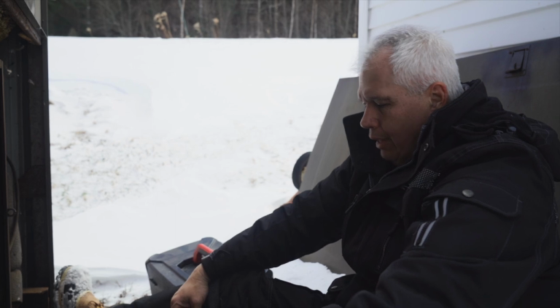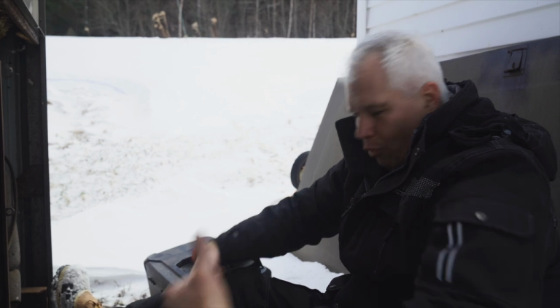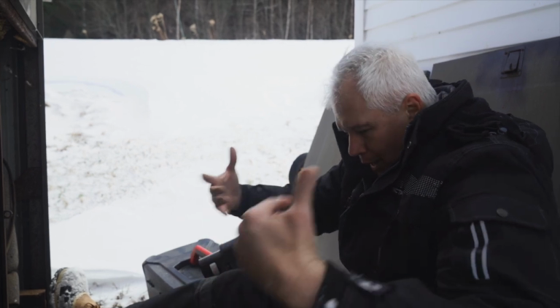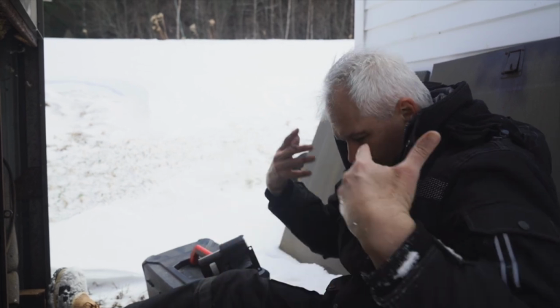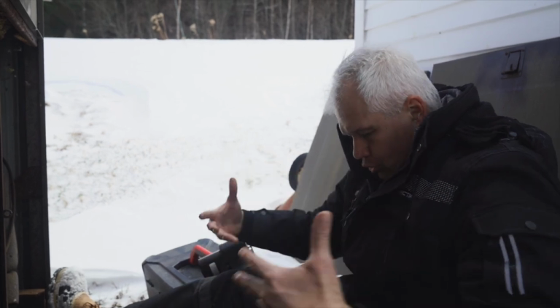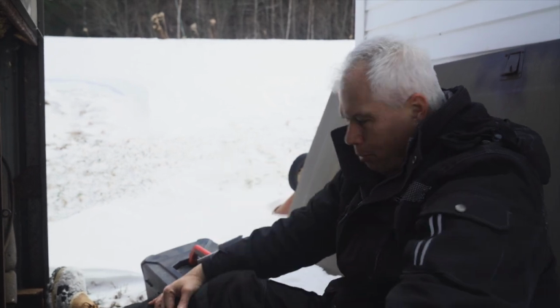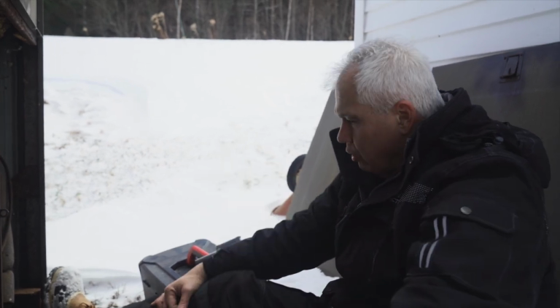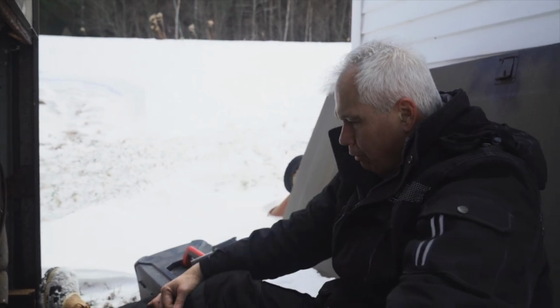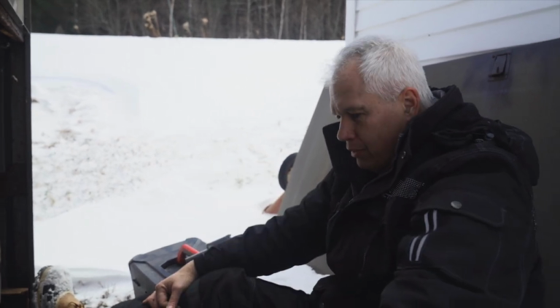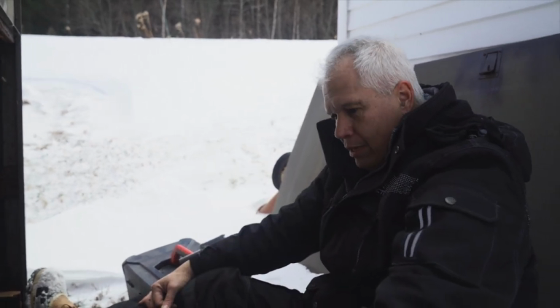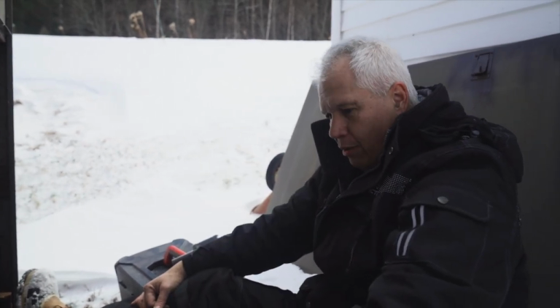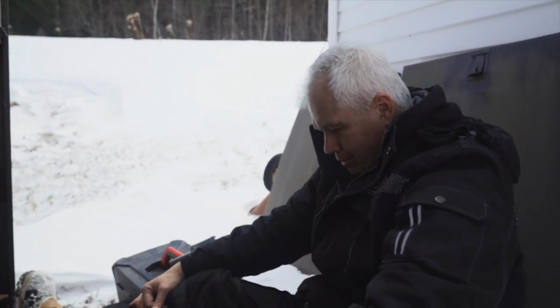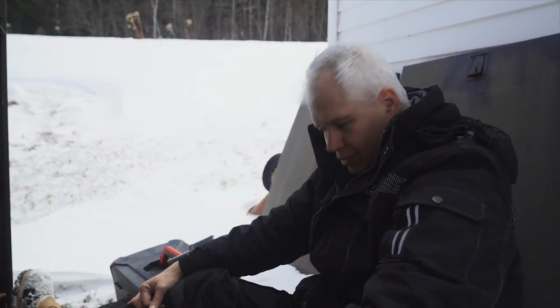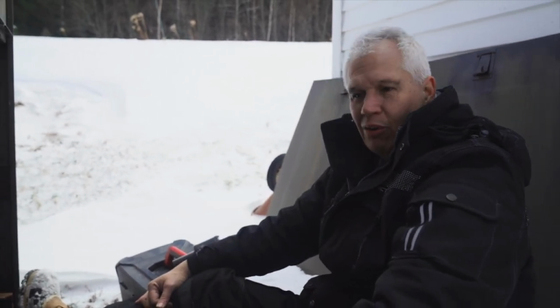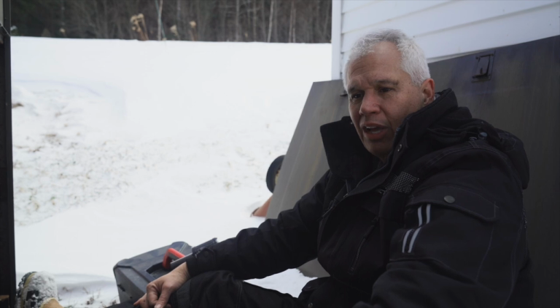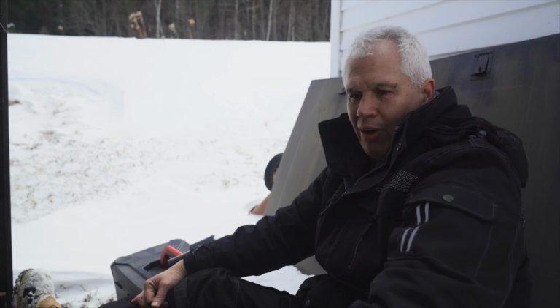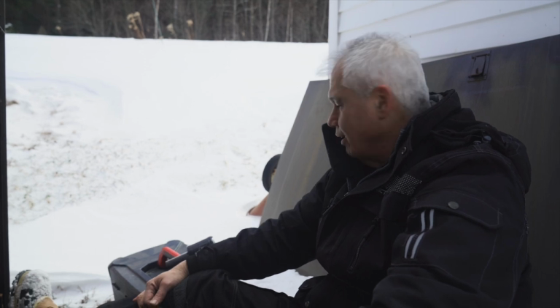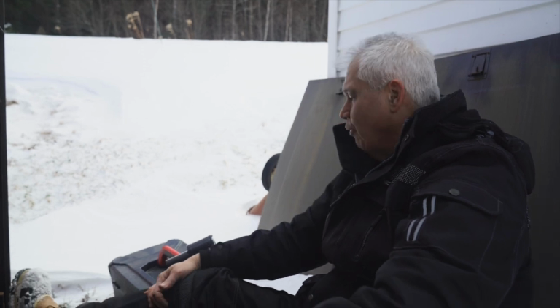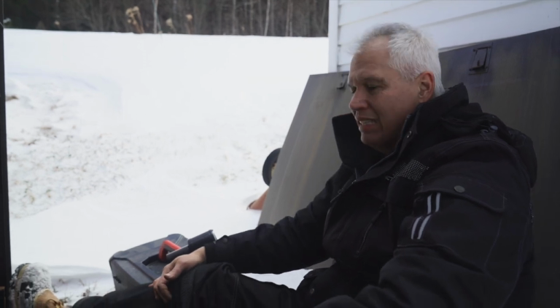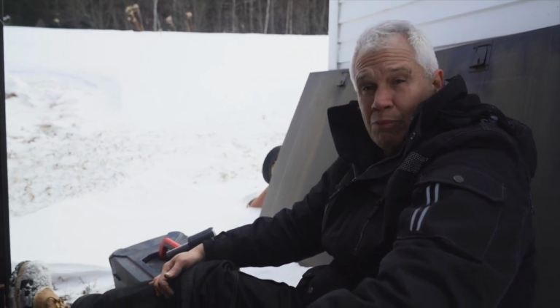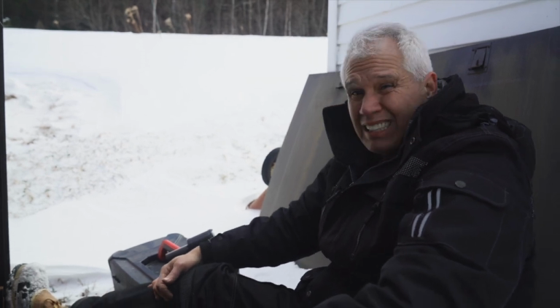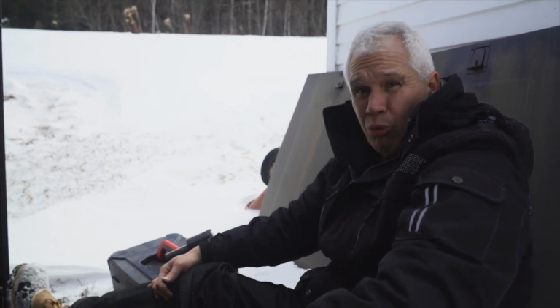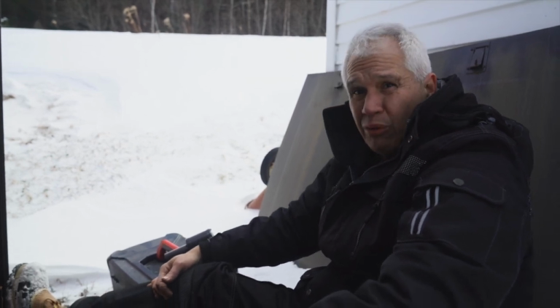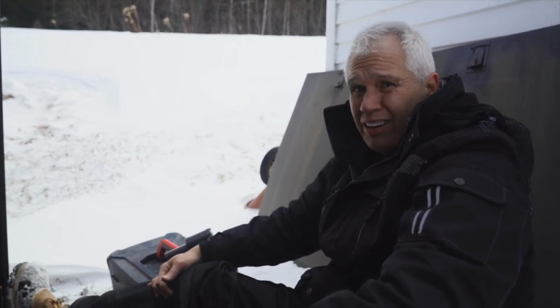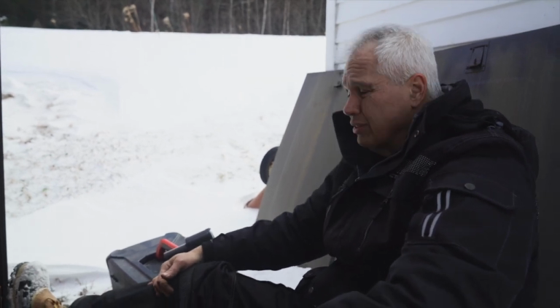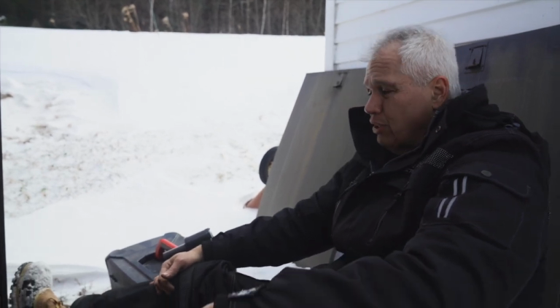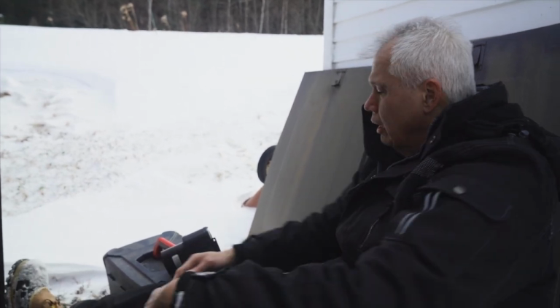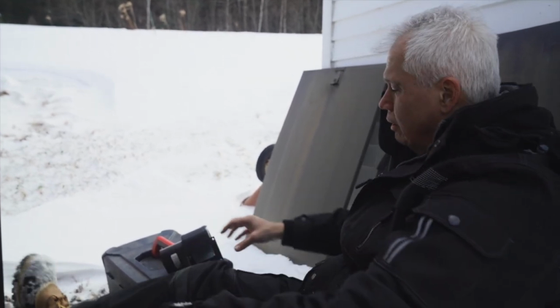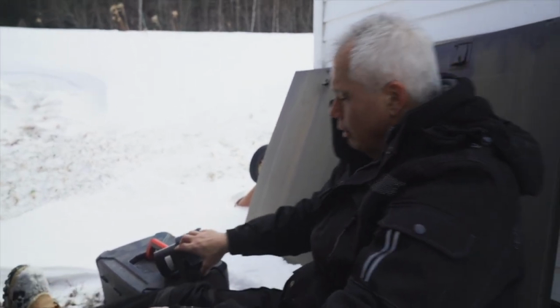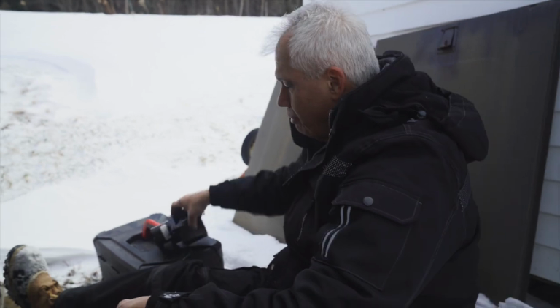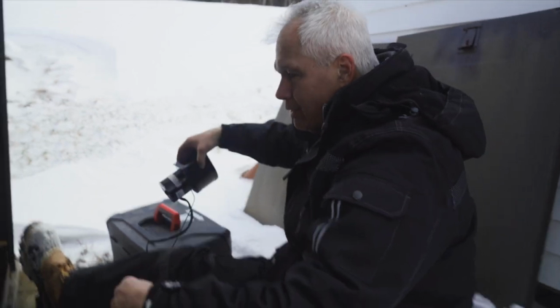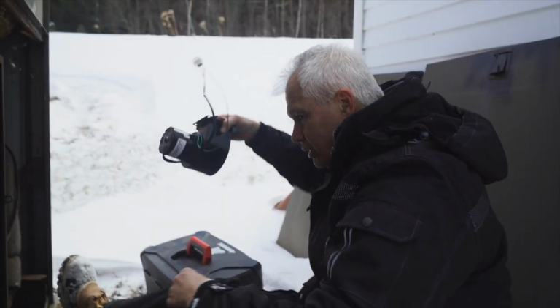I'm wearing my snowmobile outfit so I can sit directly on the ground — otherwise it's about 20 degrees out here, so it's a little chilly. Now let me get to this.